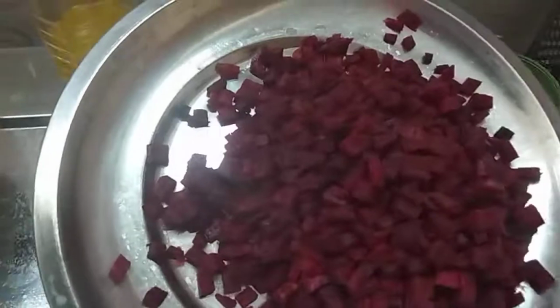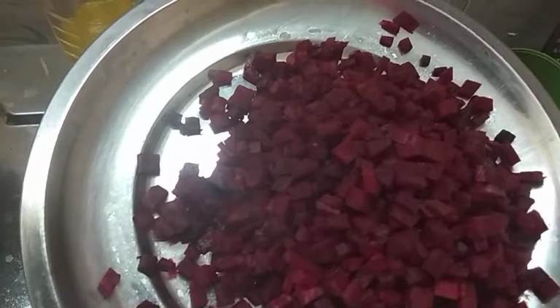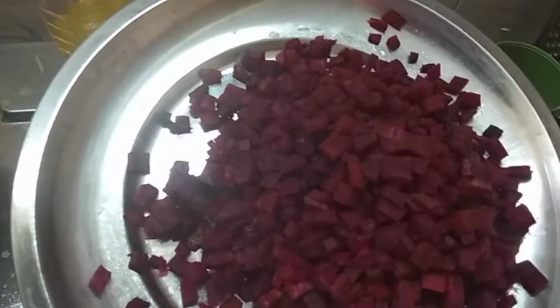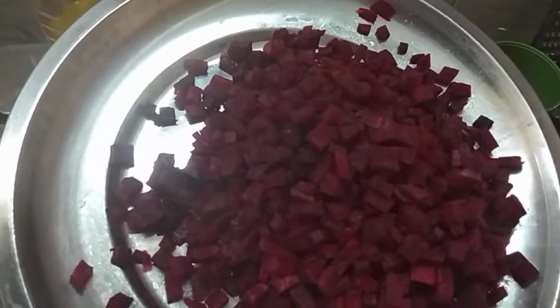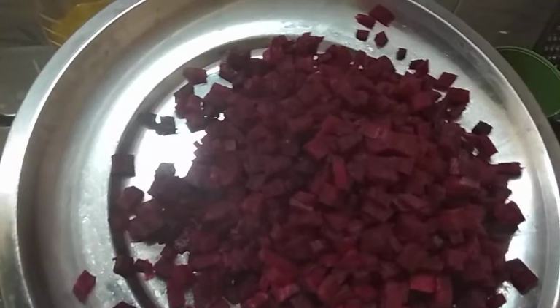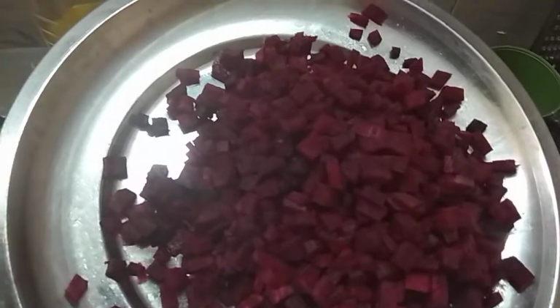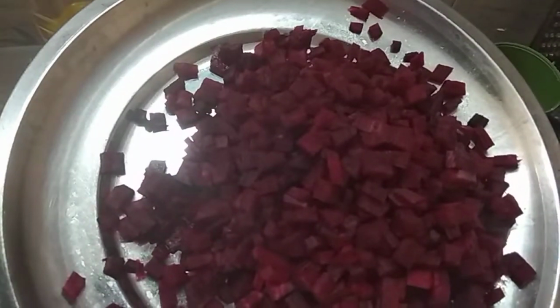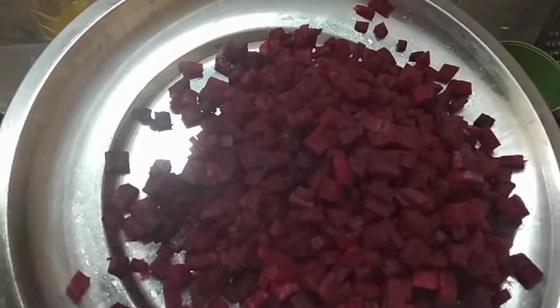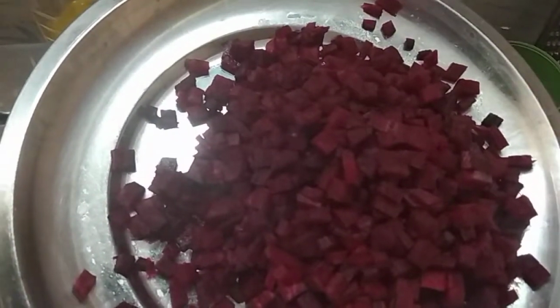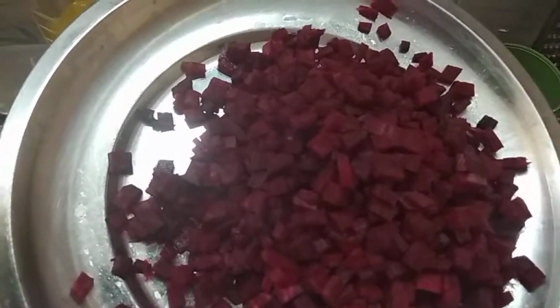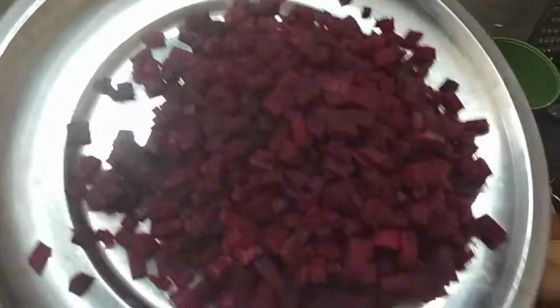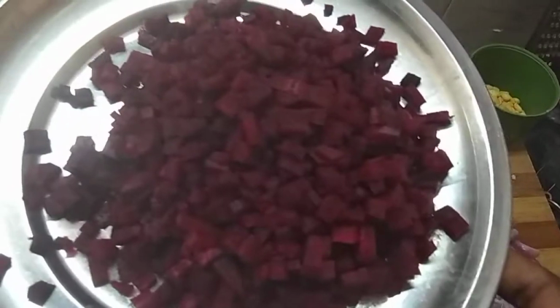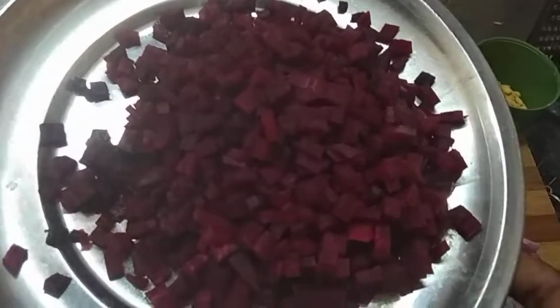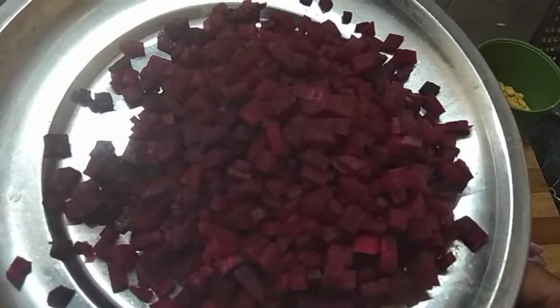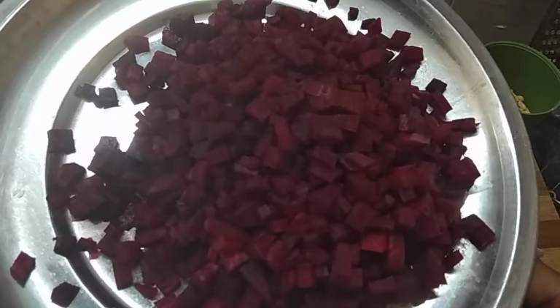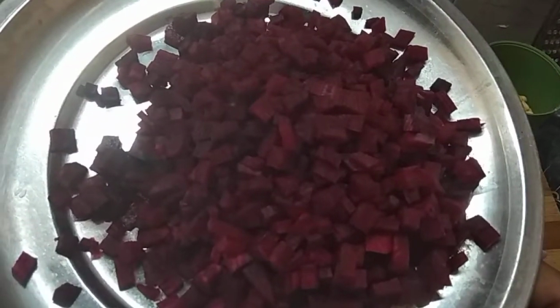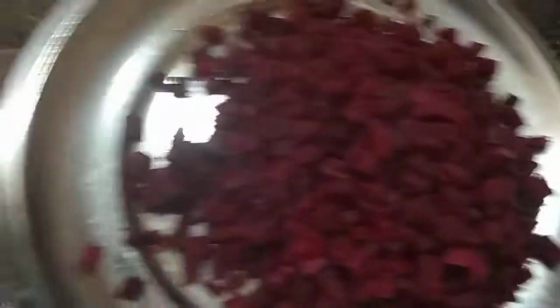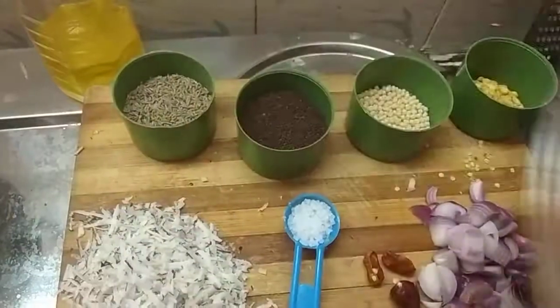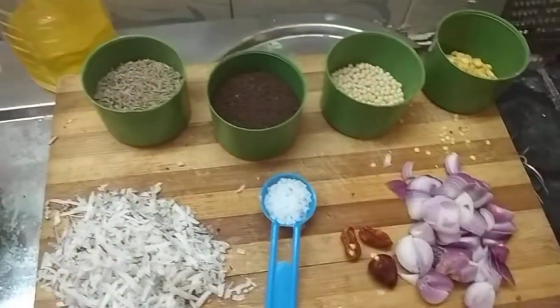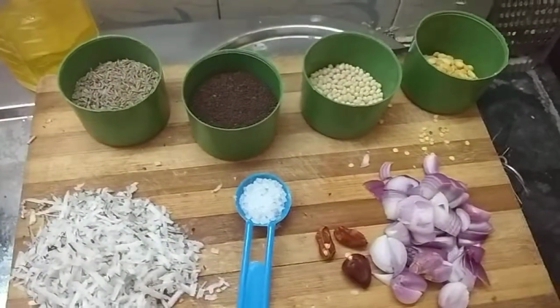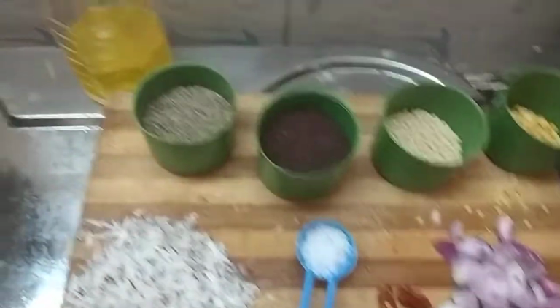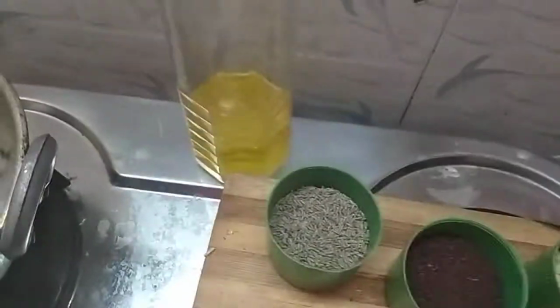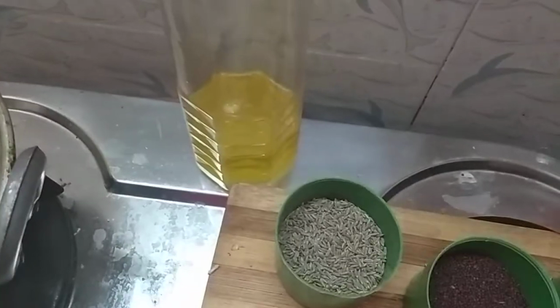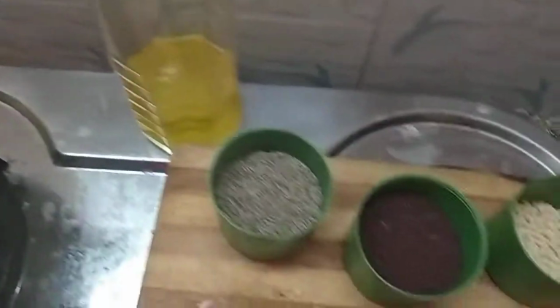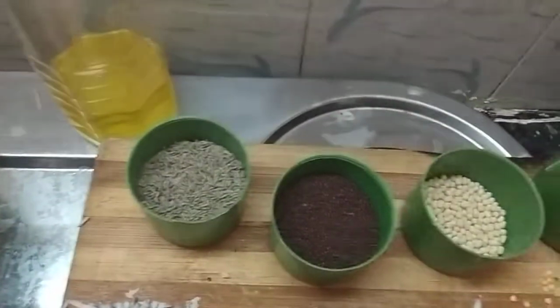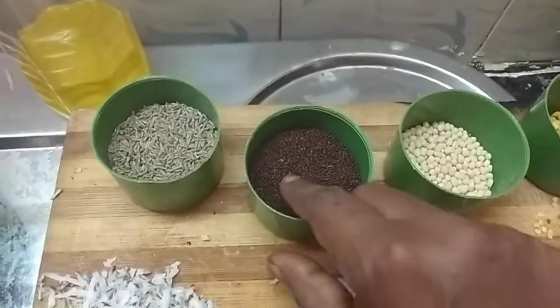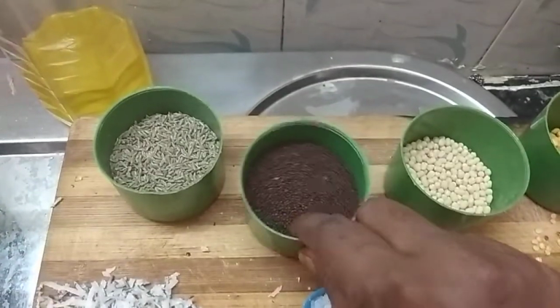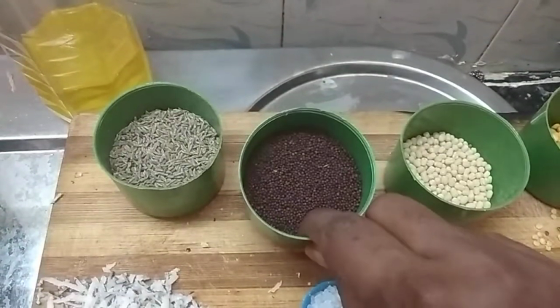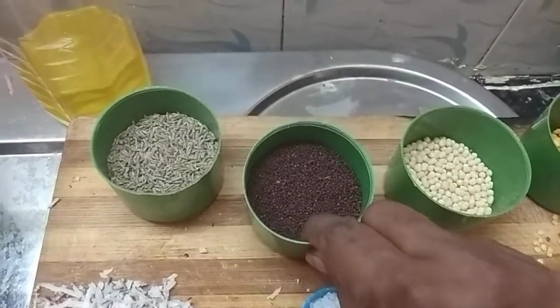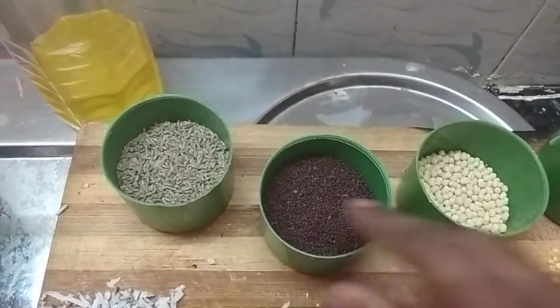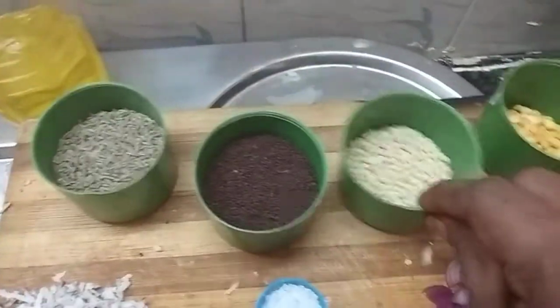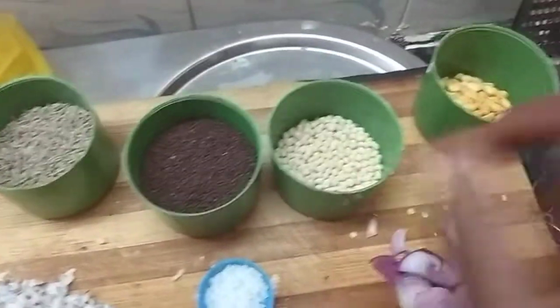We need to cut the beetroot. Cut the beetroot — it has 3 different browns. I am adding the beetroot. Cut the beetroot in the bottom of the room. Cut the beetroot into pieces.